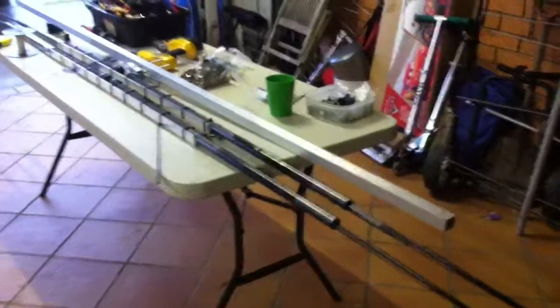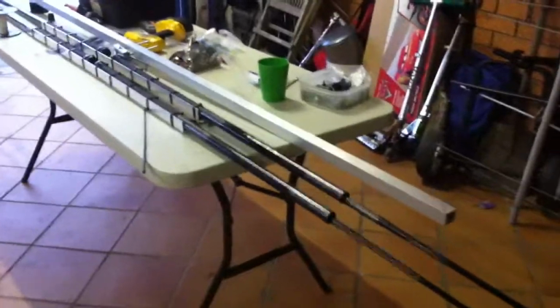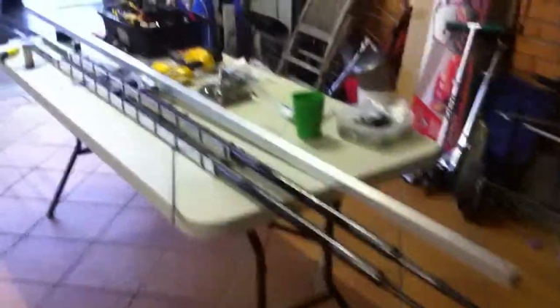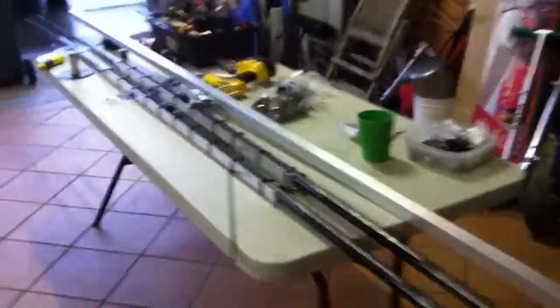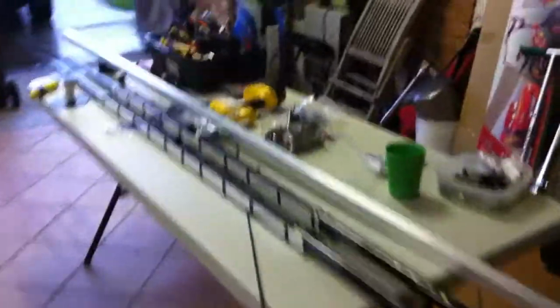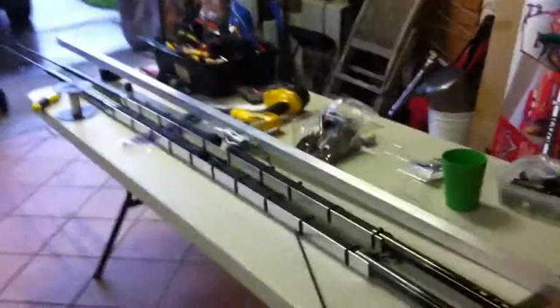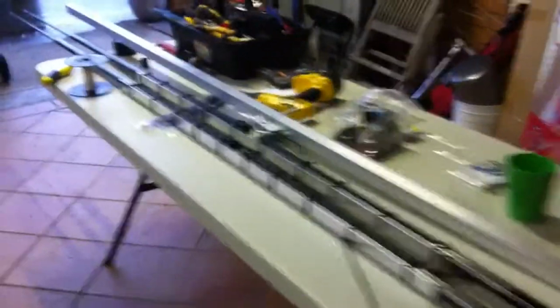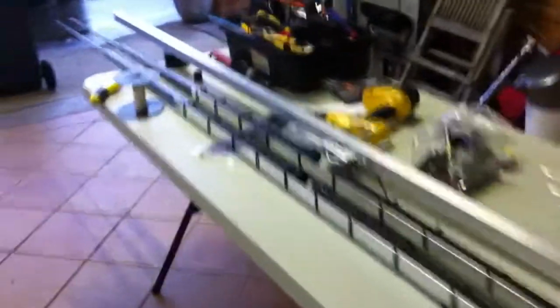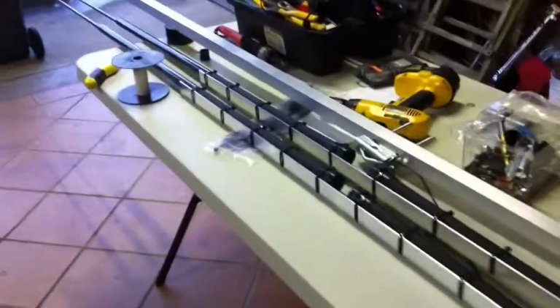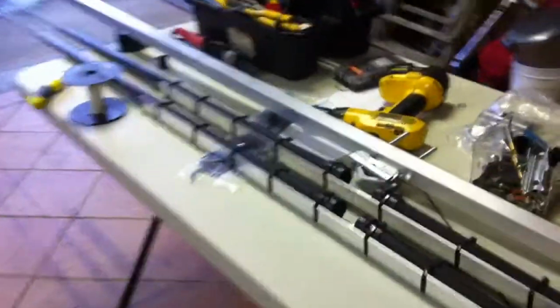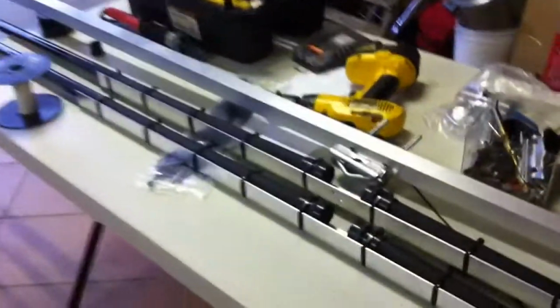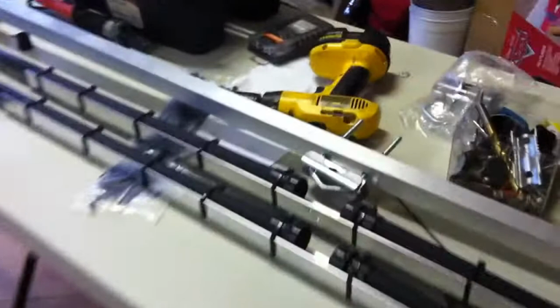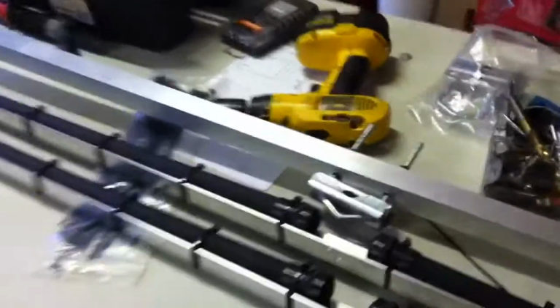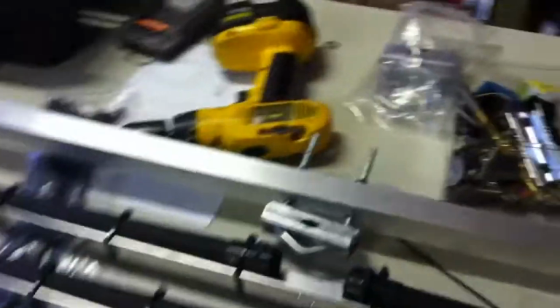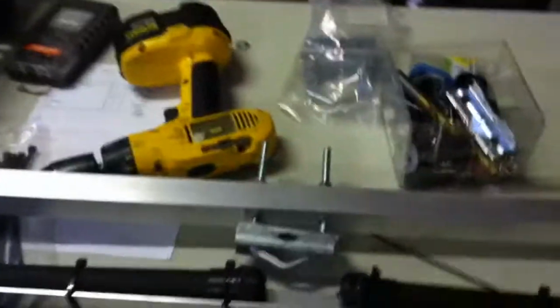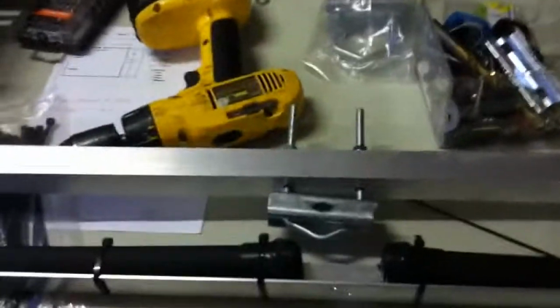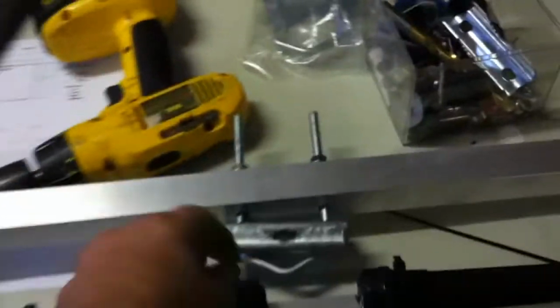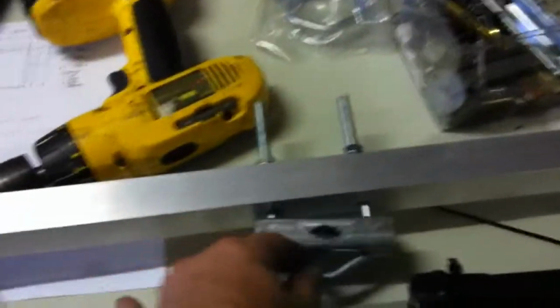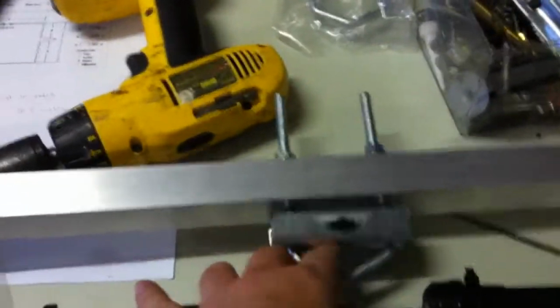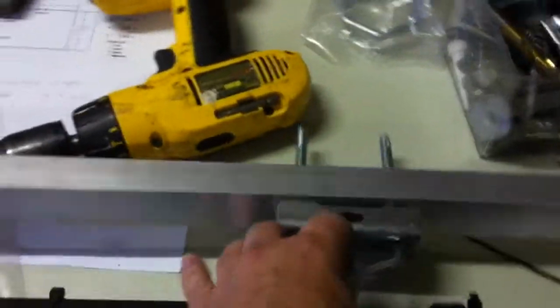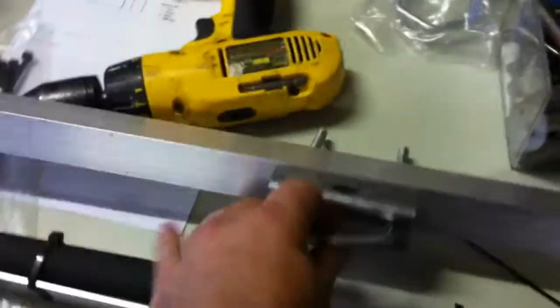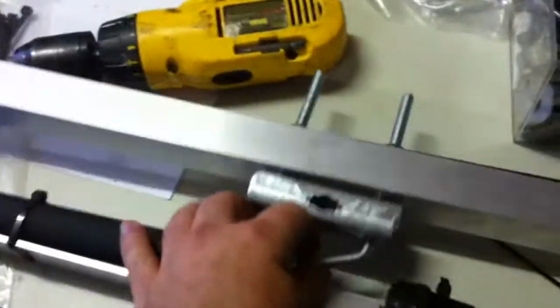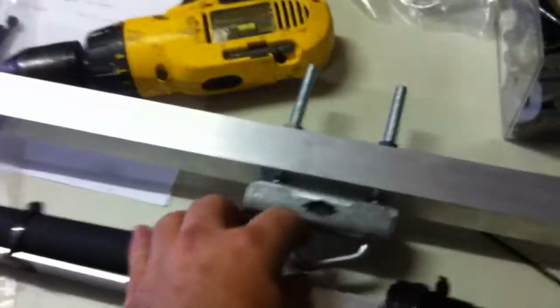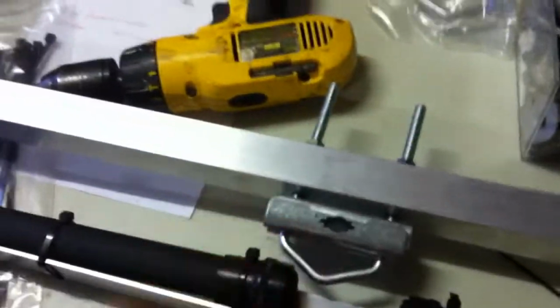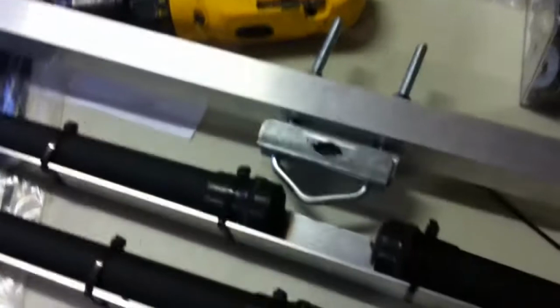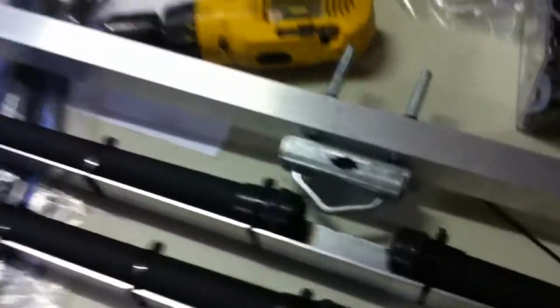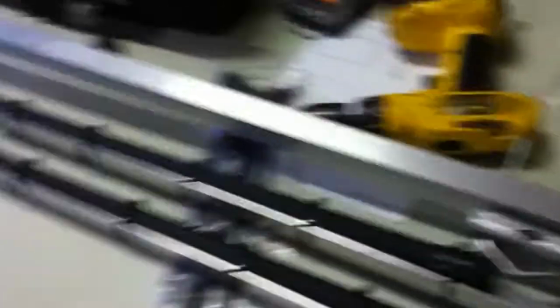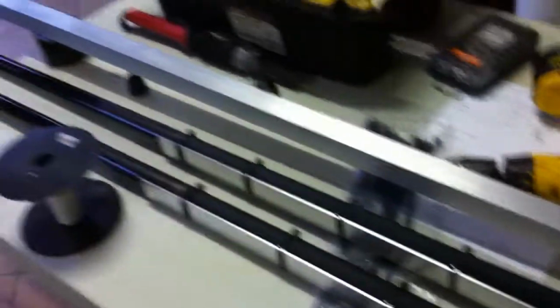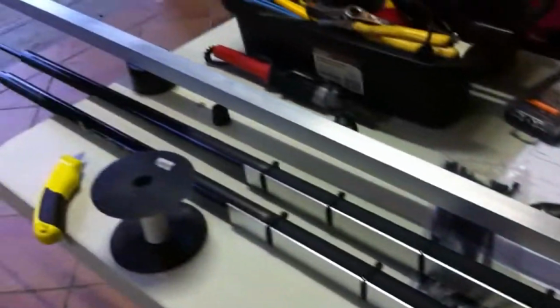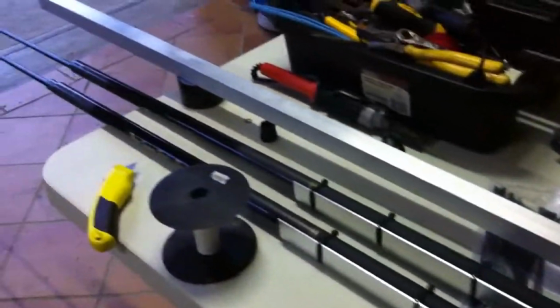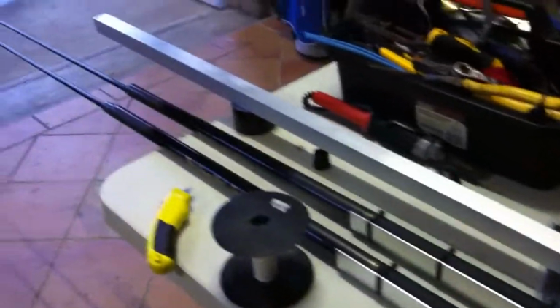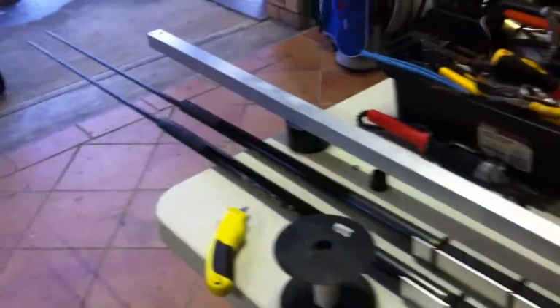OK, finished putting the elements together. I also mounted the bracket for the boom to be mounted on. The elements are ready.